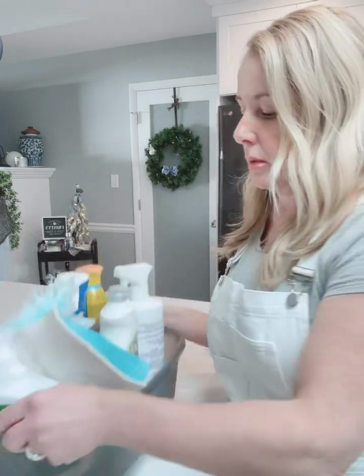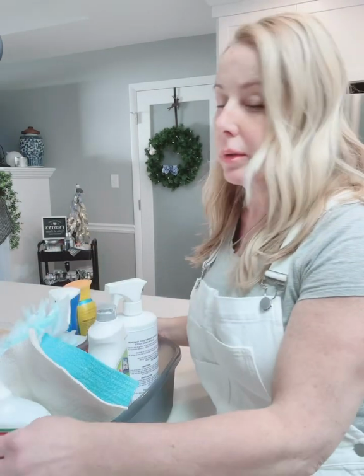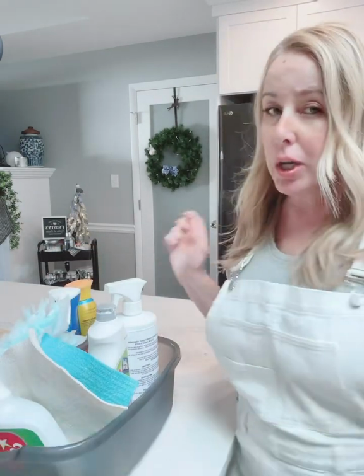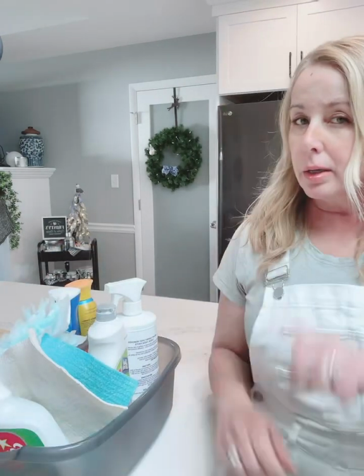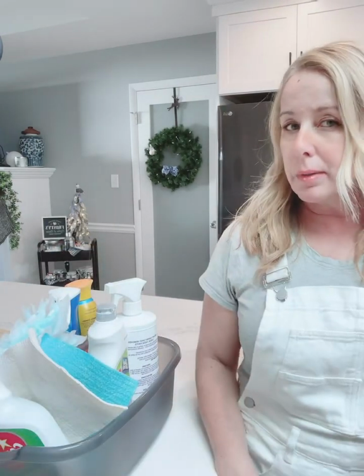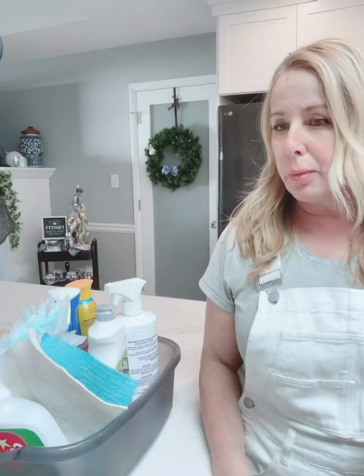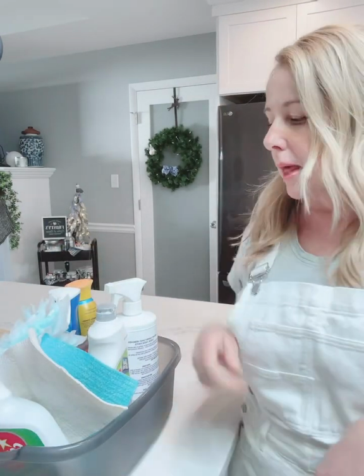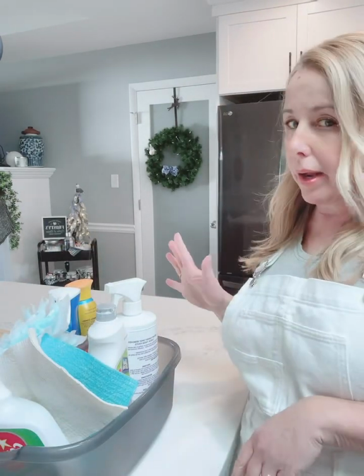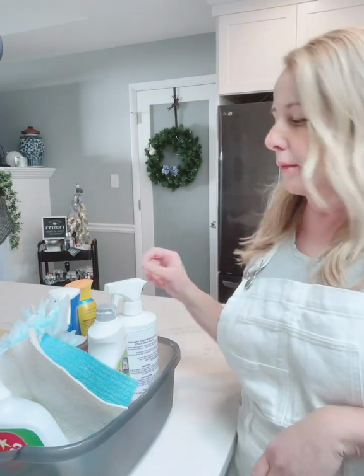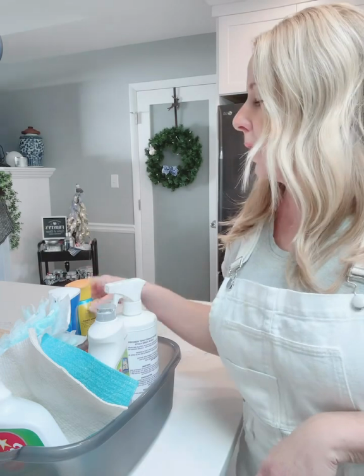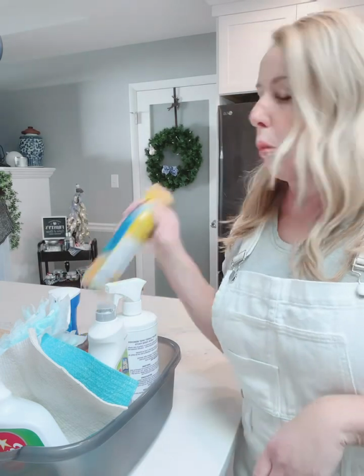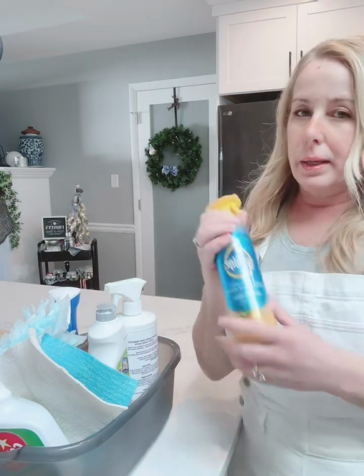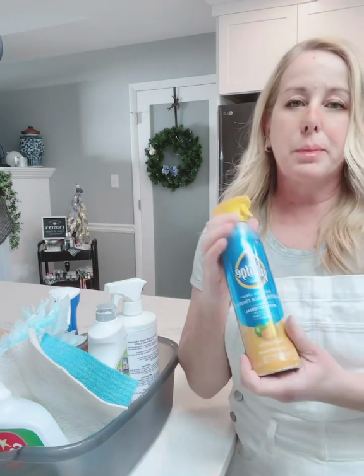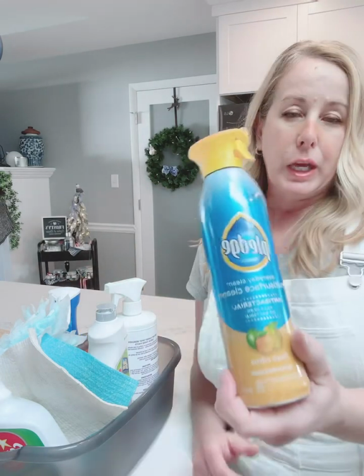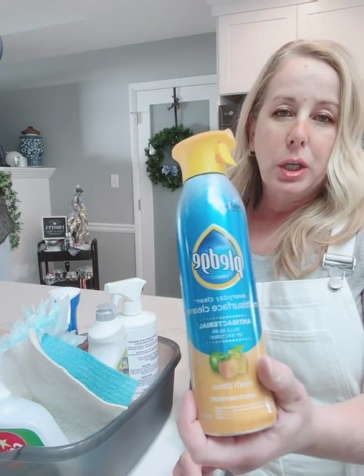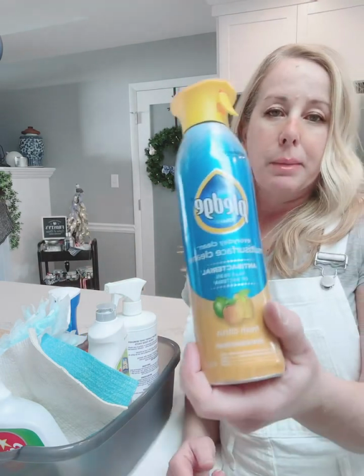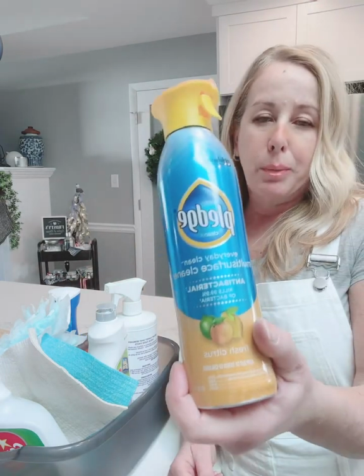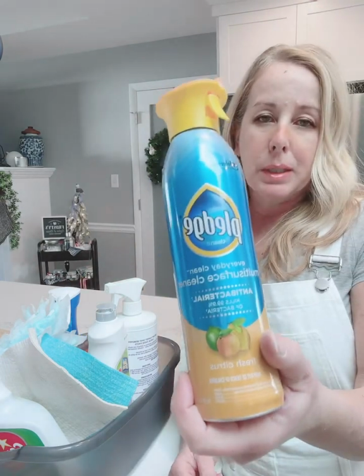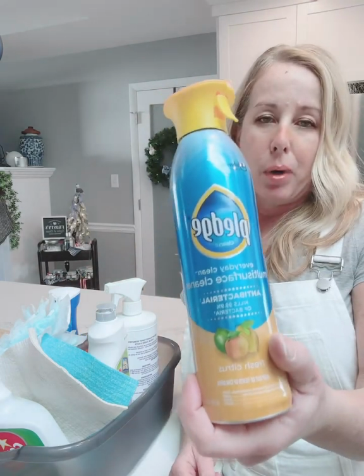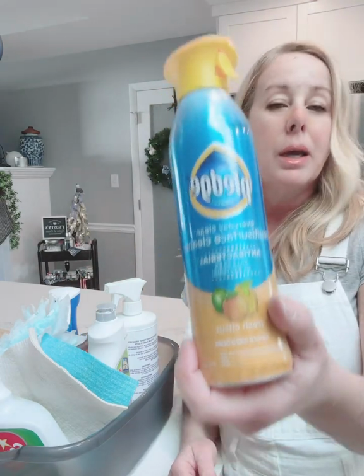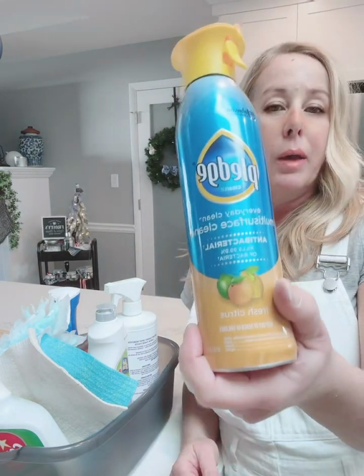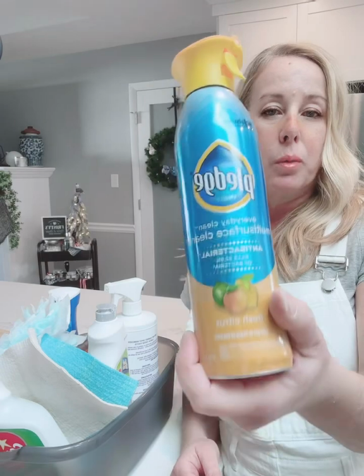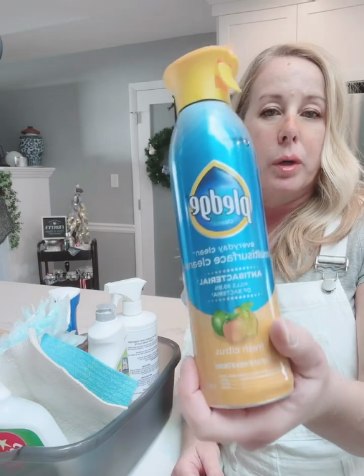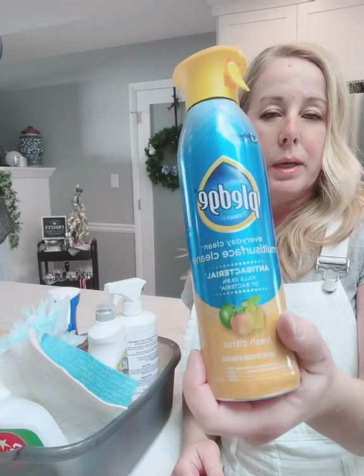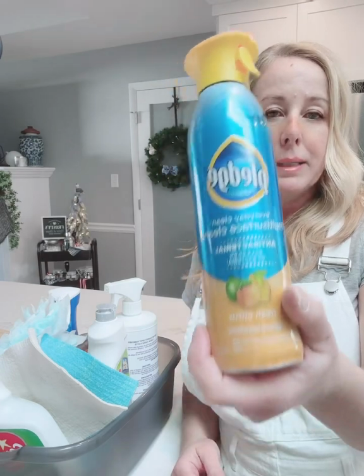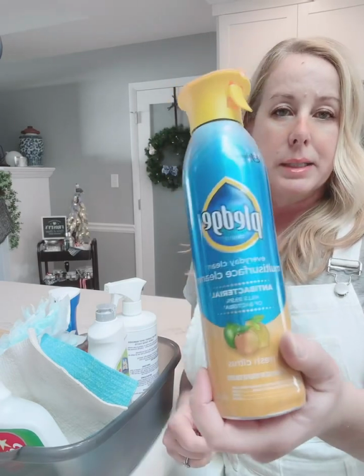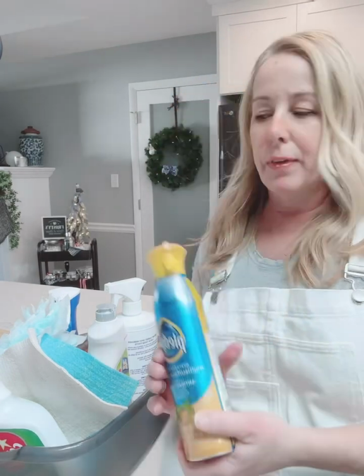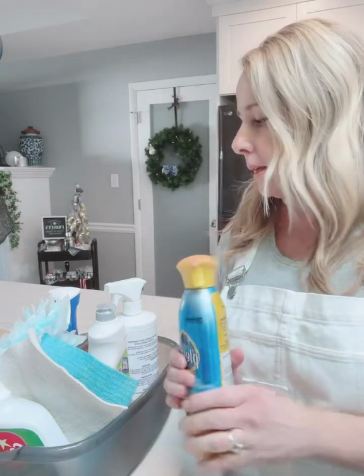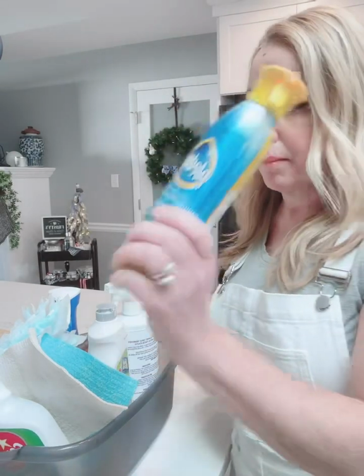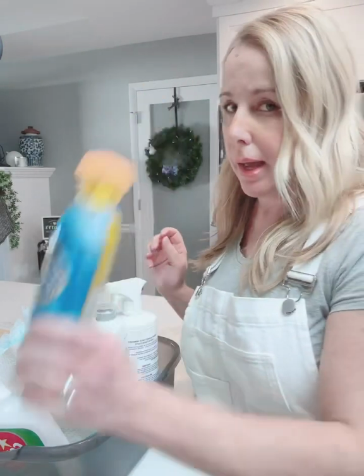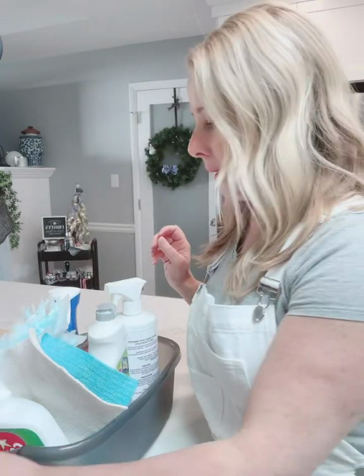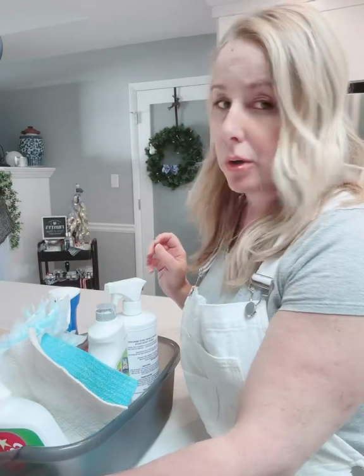So let me share some of the cleaning products that I love. One is Pledge. It's a multi-purpose cleaning product. It works on wood, it works on glass and it's disinfecting. Must-have in the arsenal.